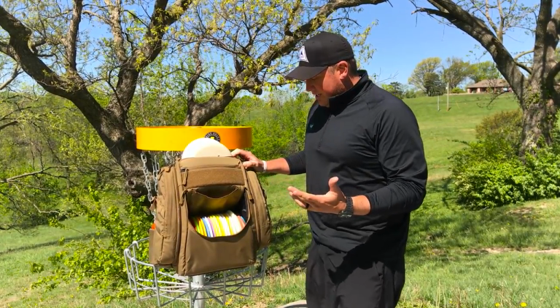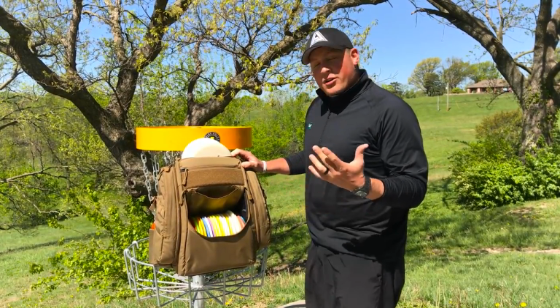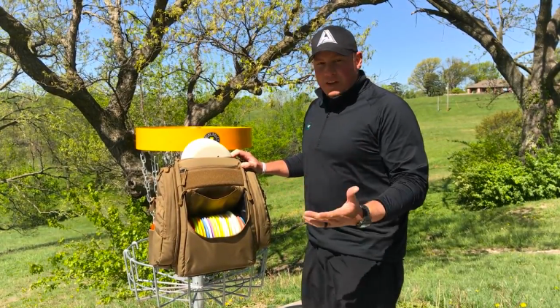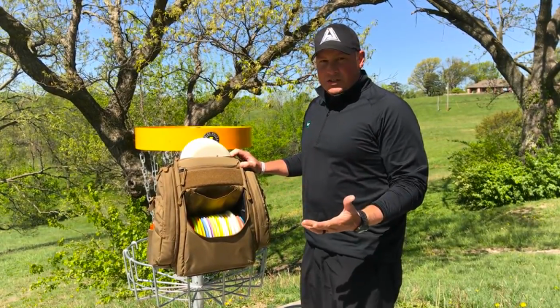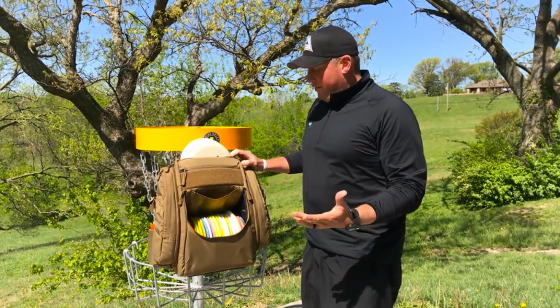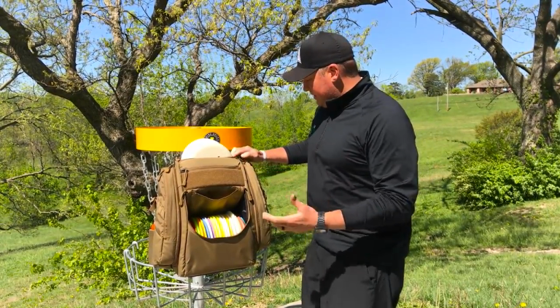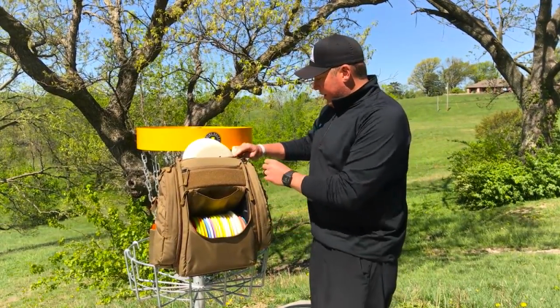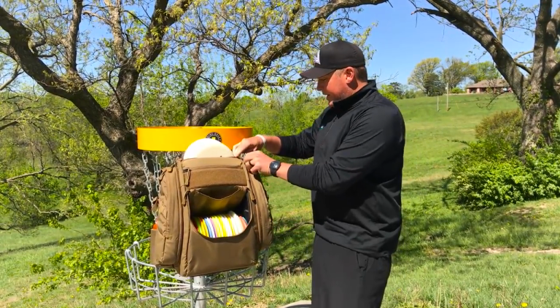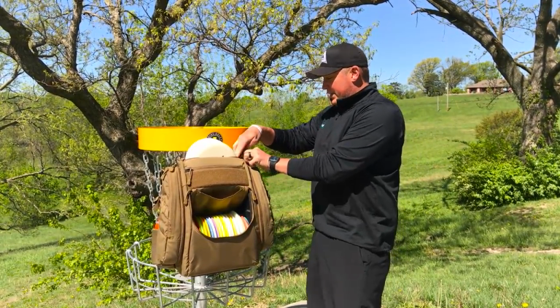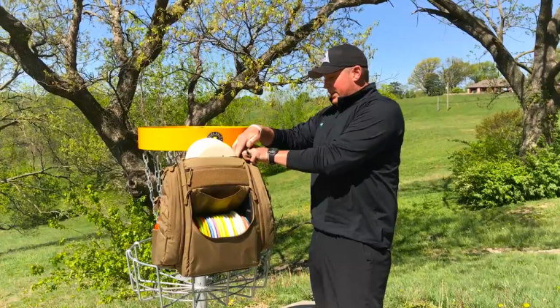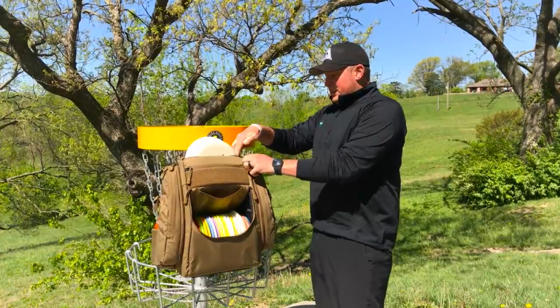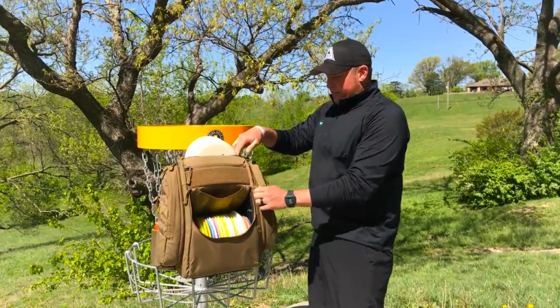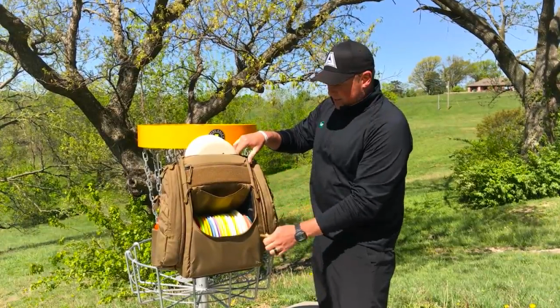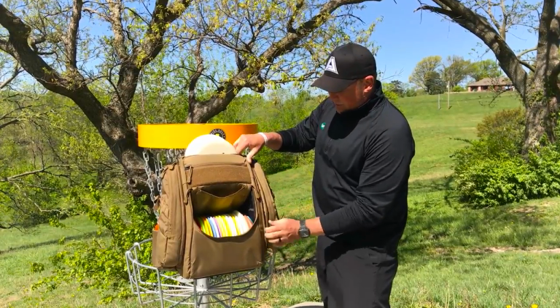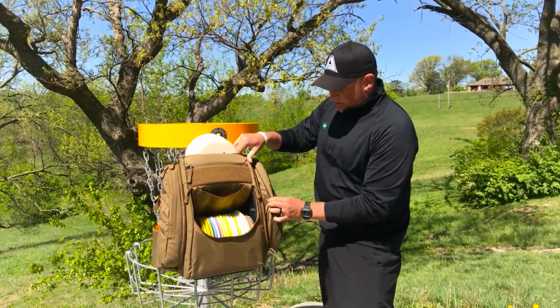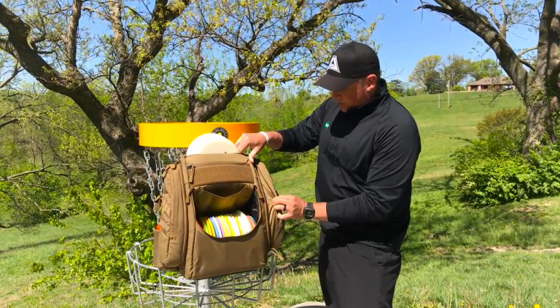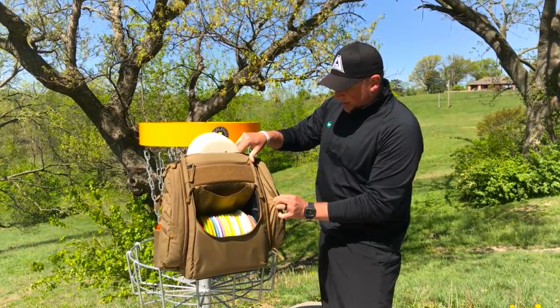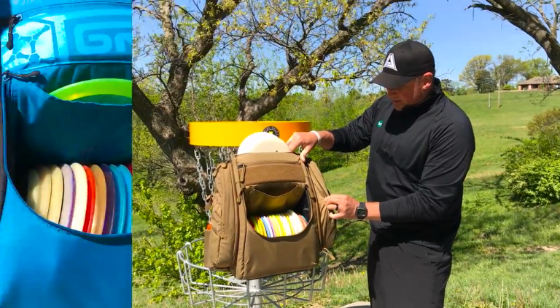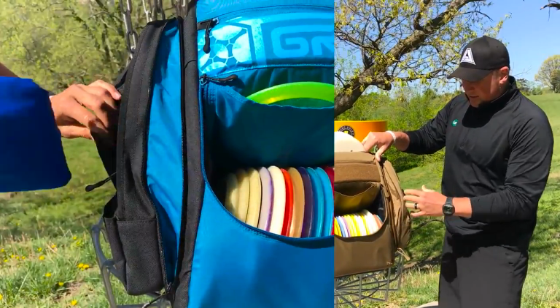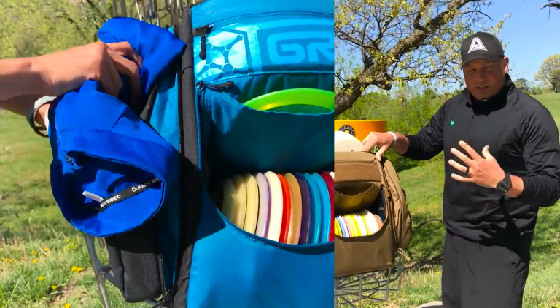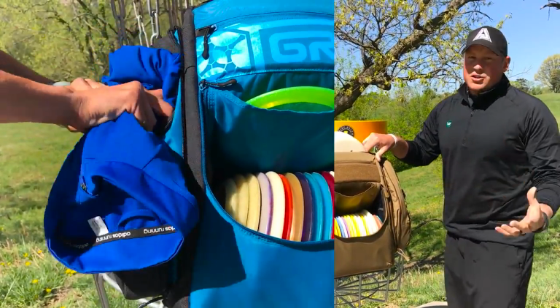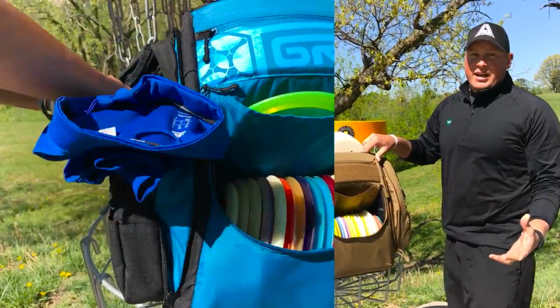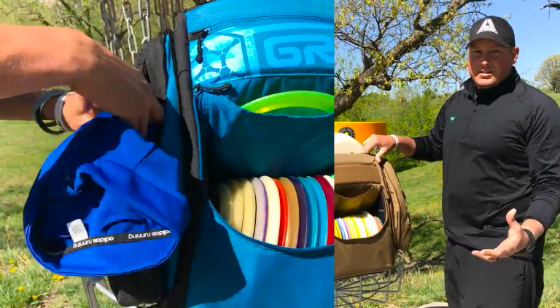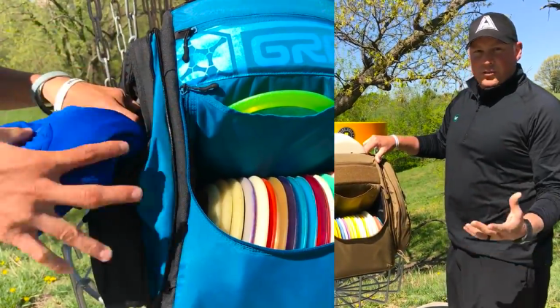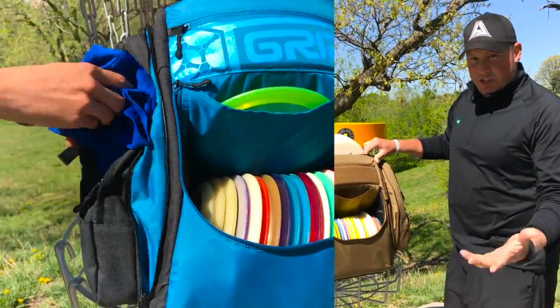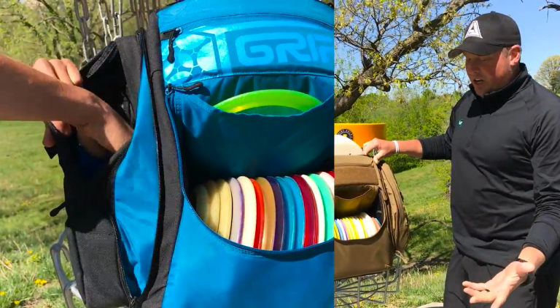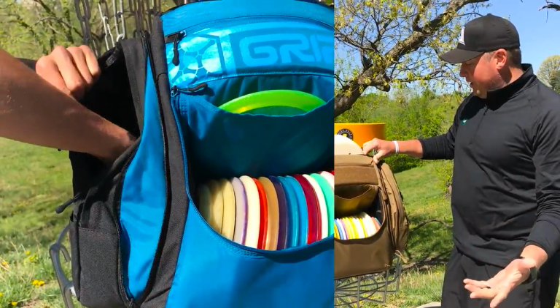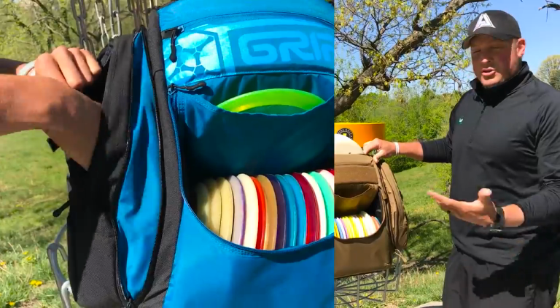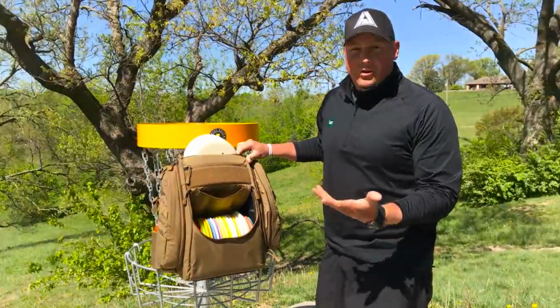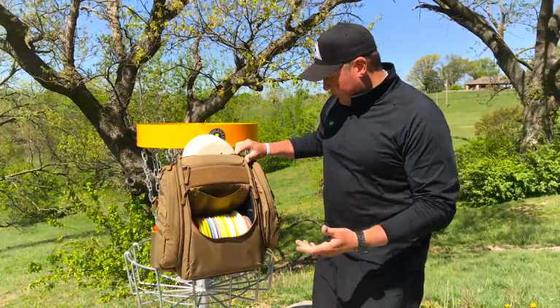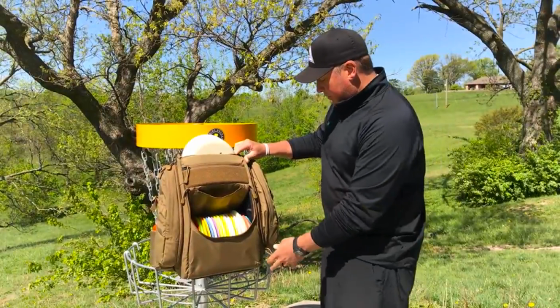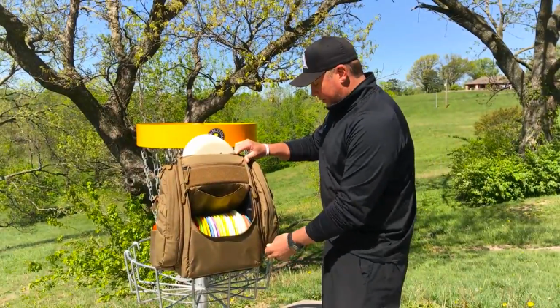It's got all the features of an A-Series bag. It's got the expandable side pockets — good for jackets, good for extra gear, extra towels during a rain round.